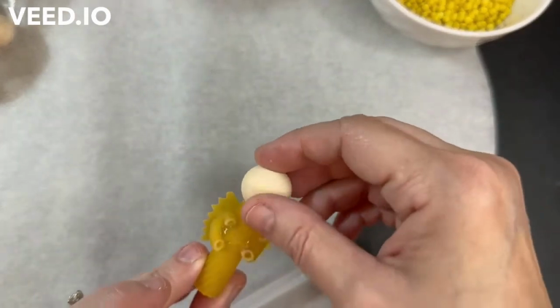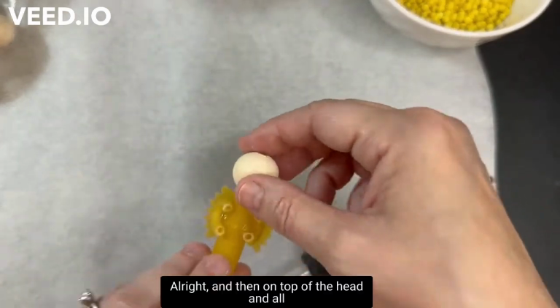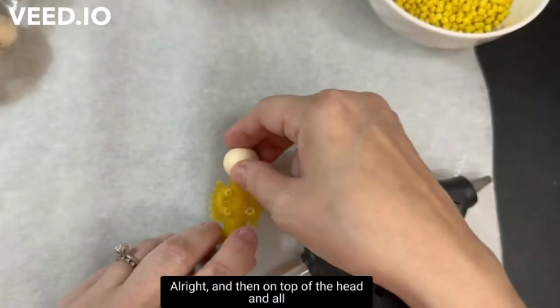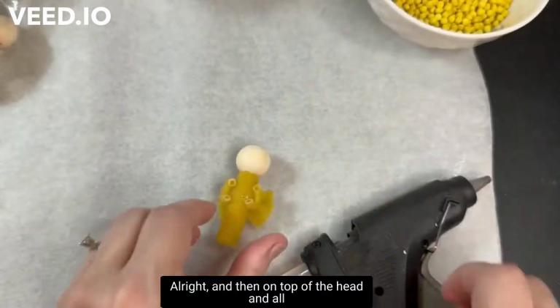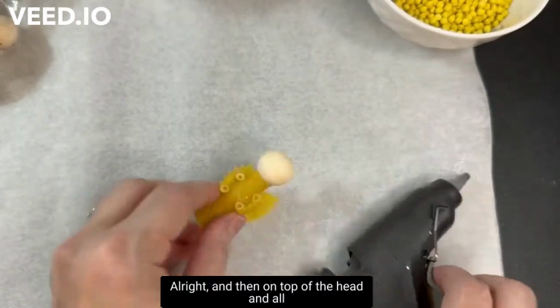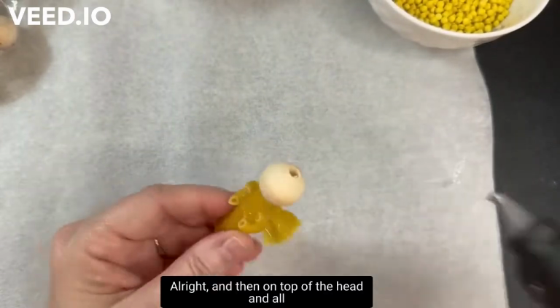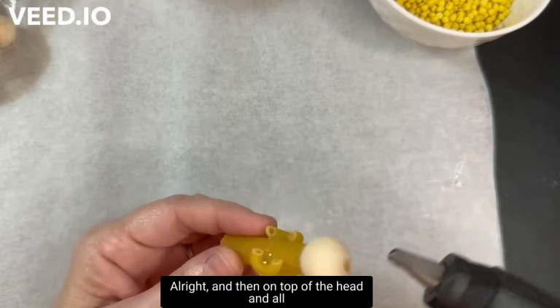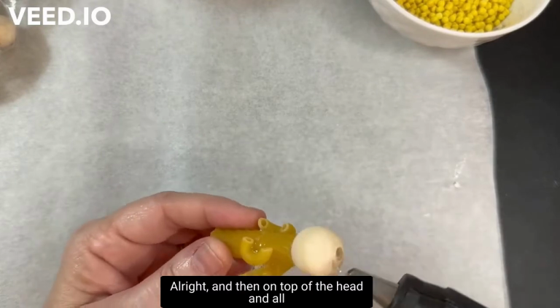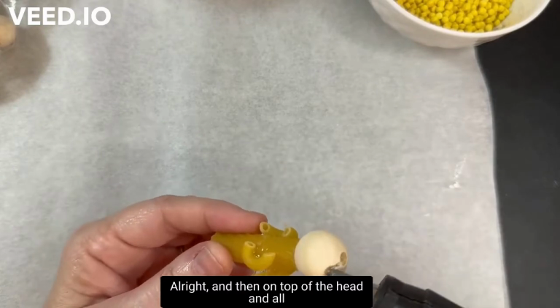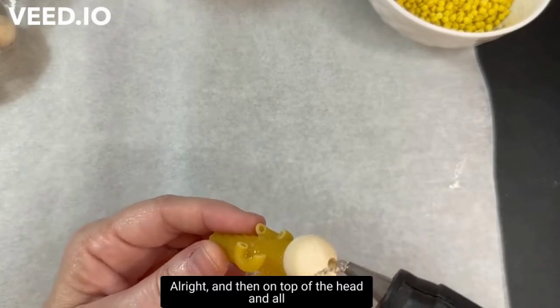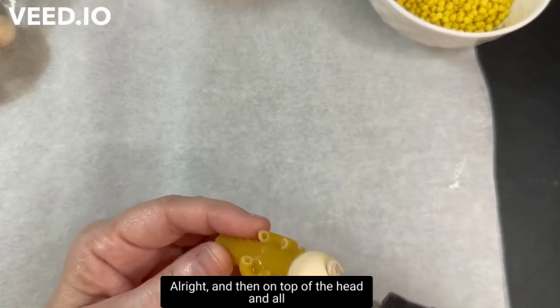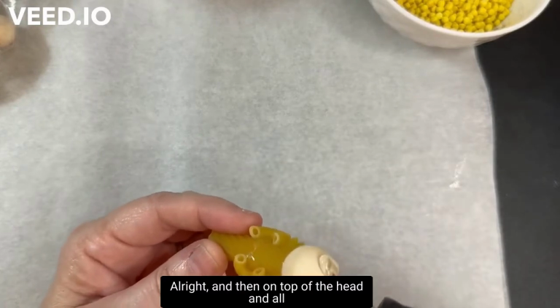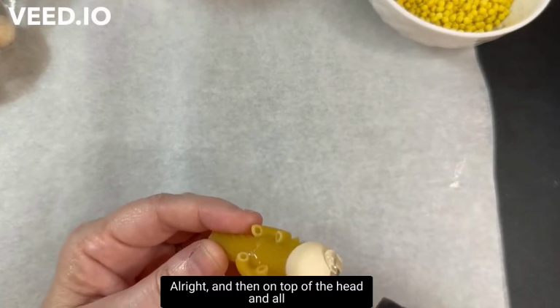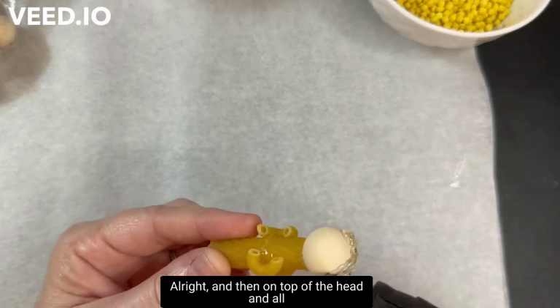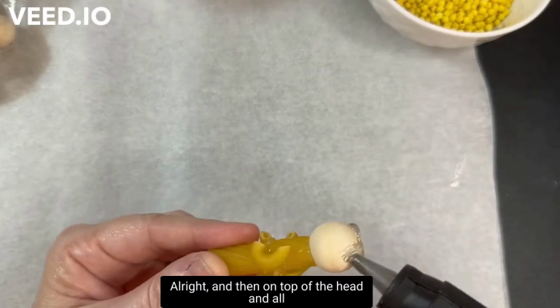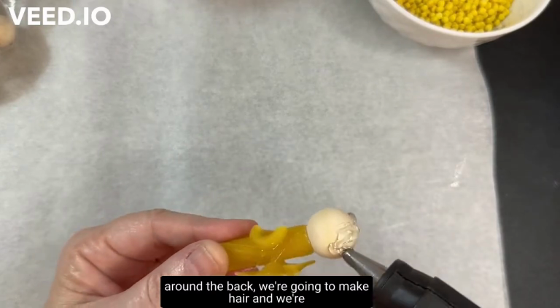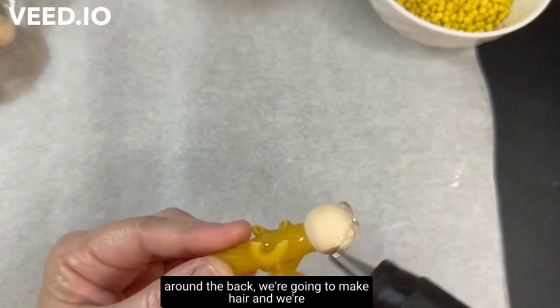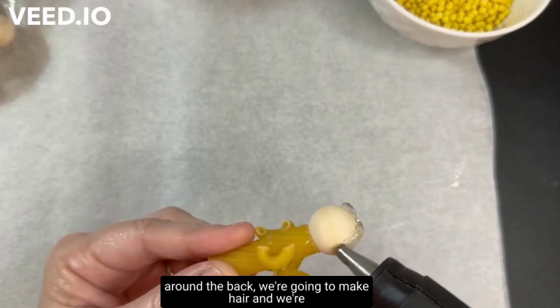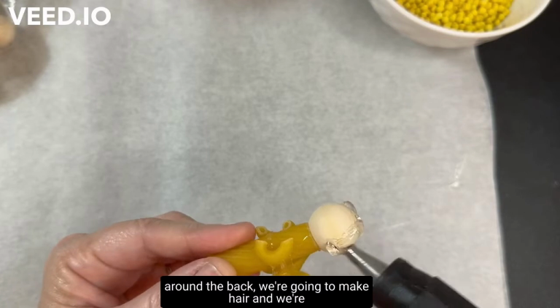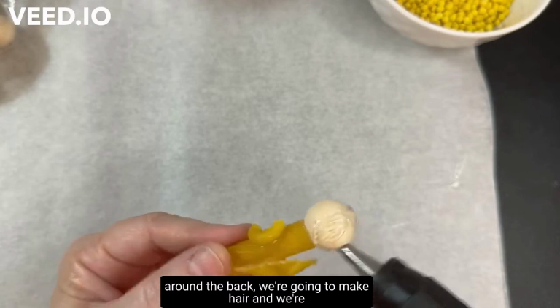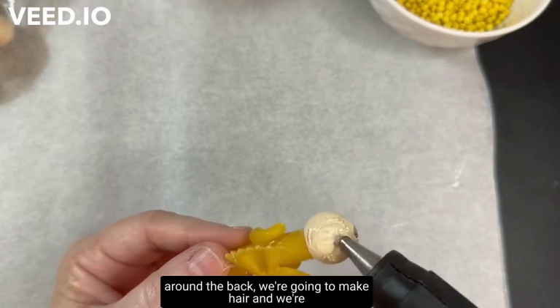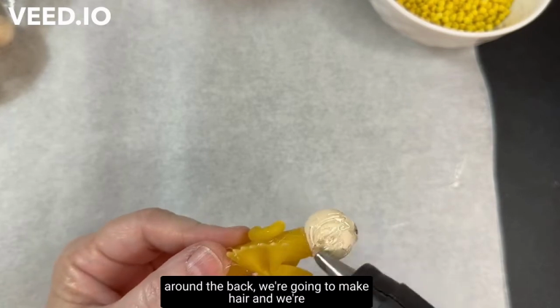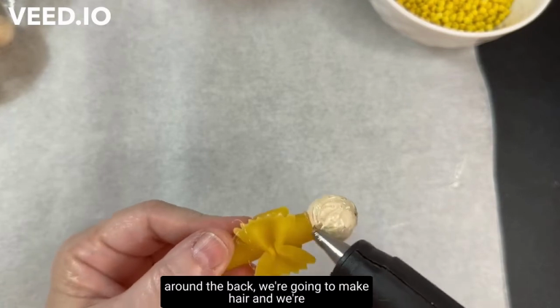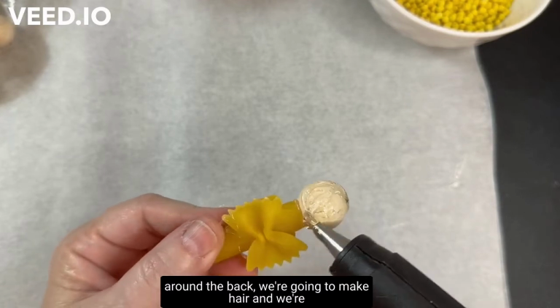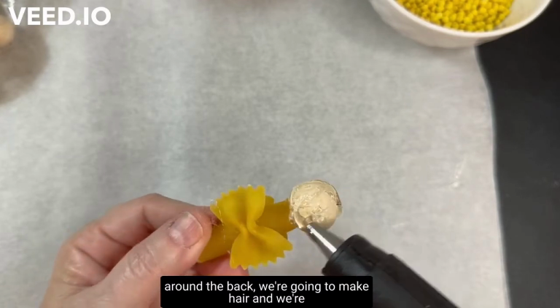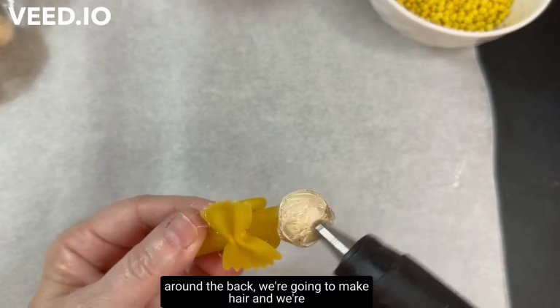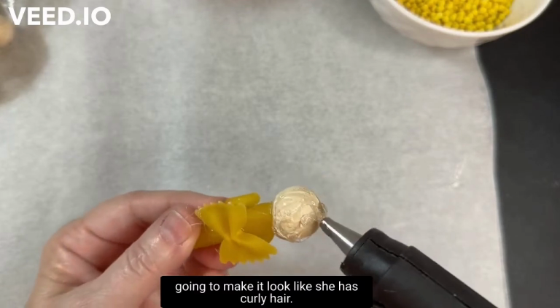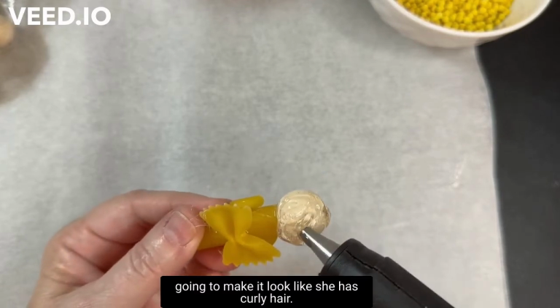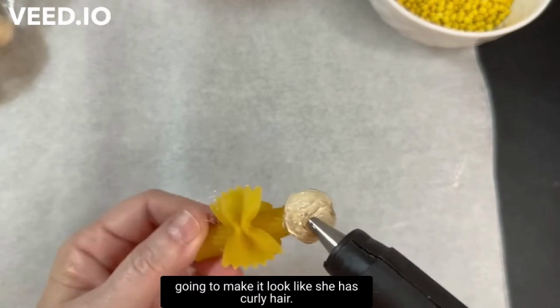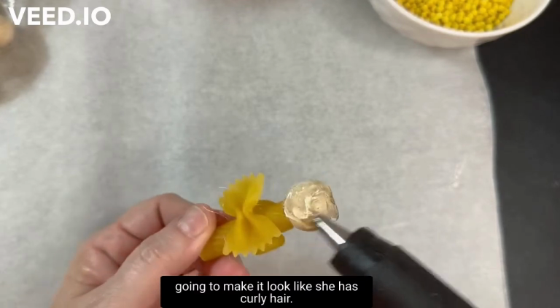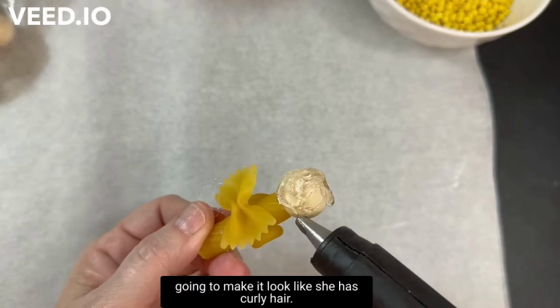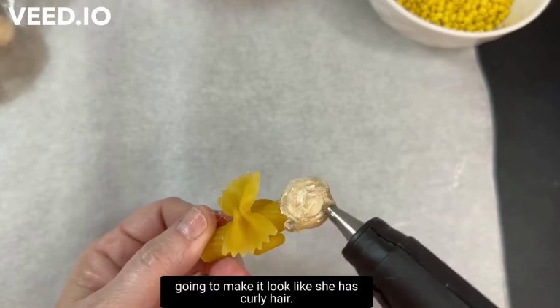On top of the head and all around the back we're going to make hair, and we're going to make it look like she has curly hair.